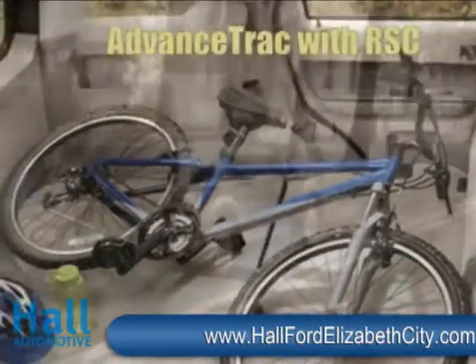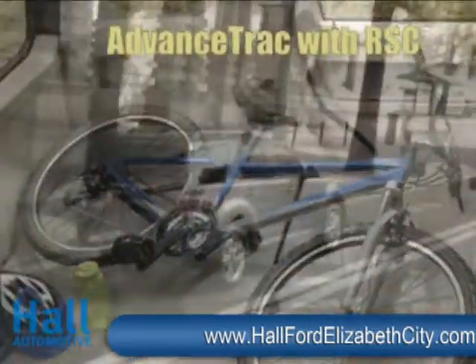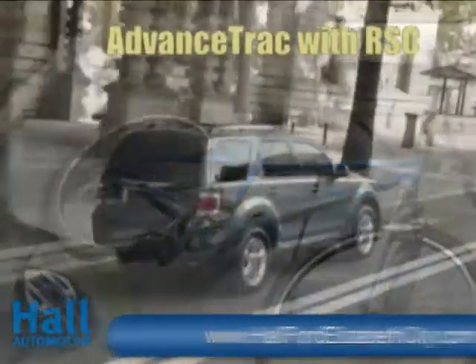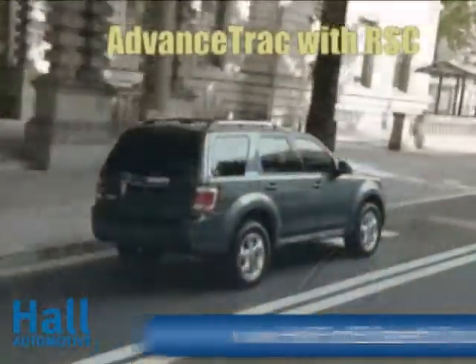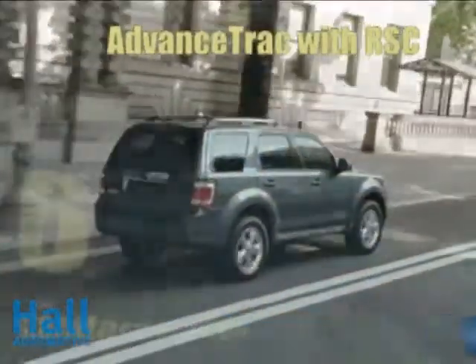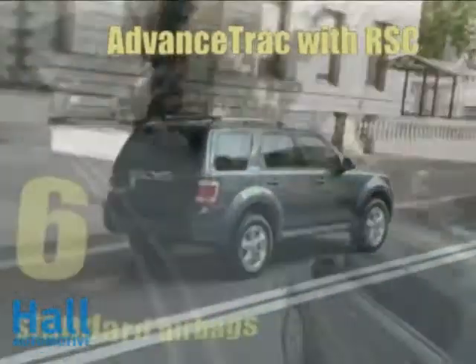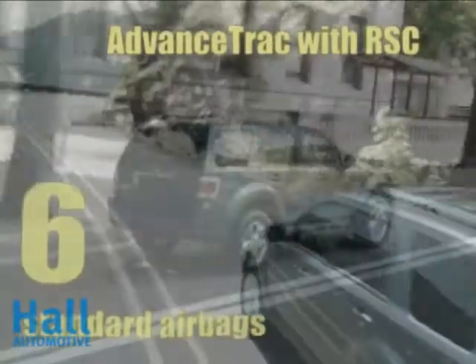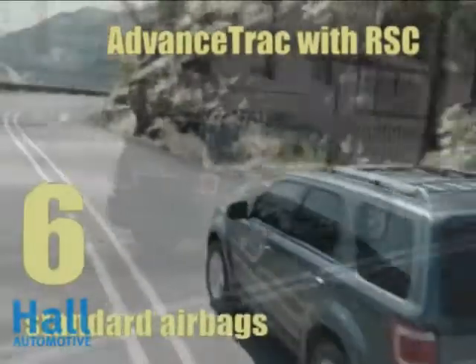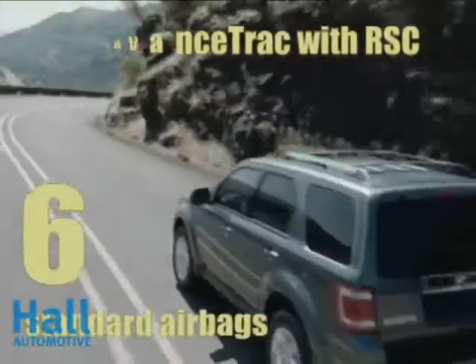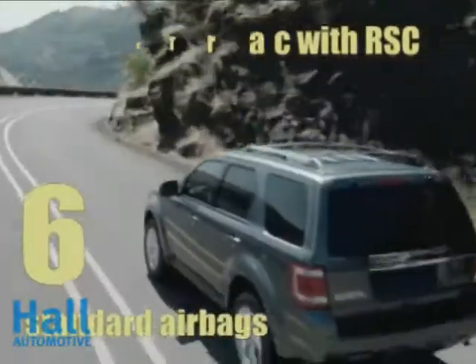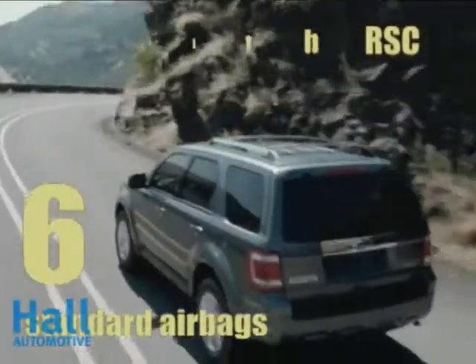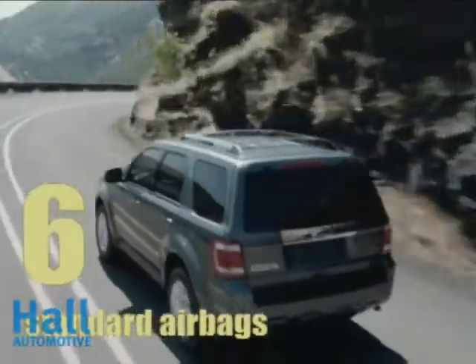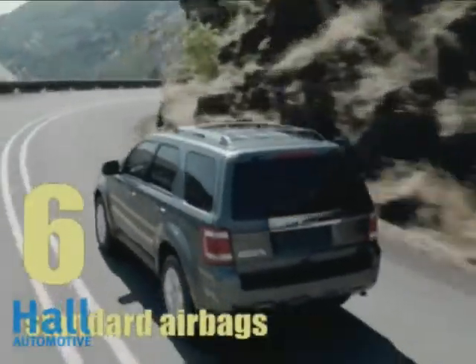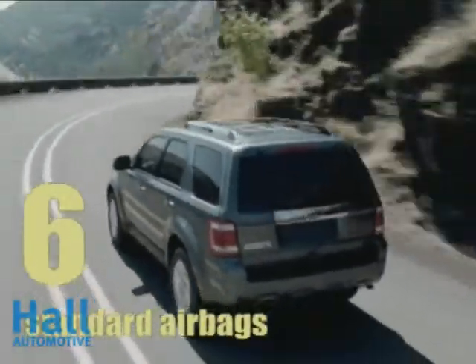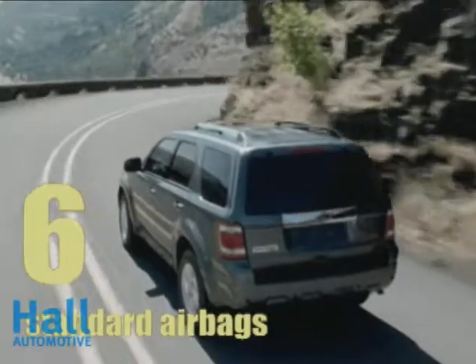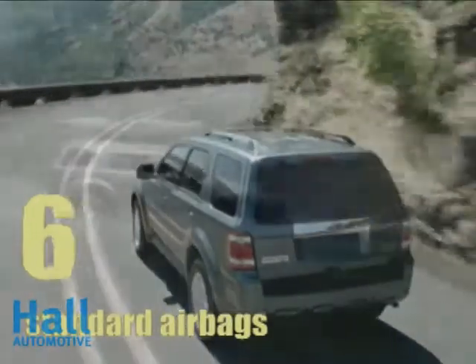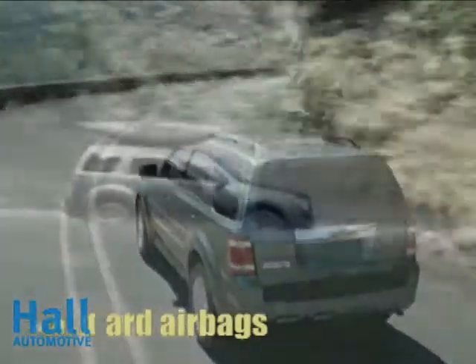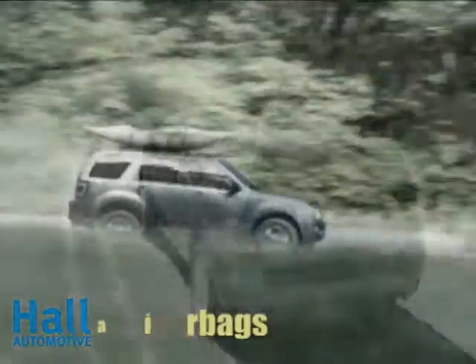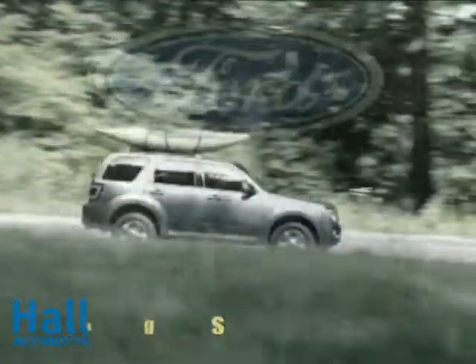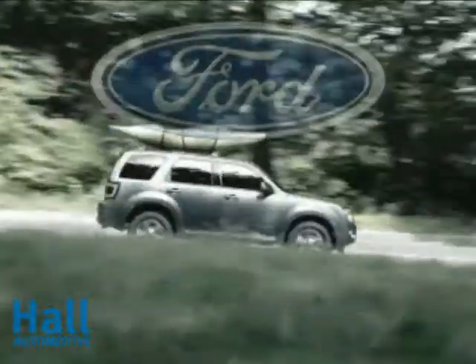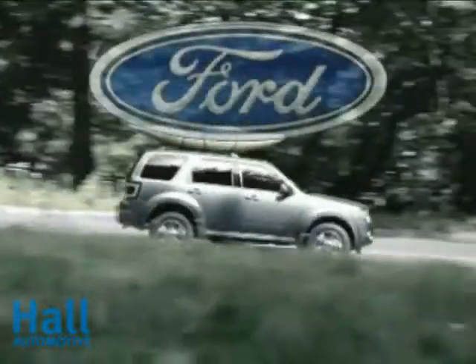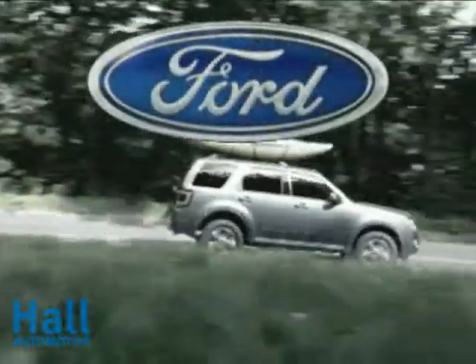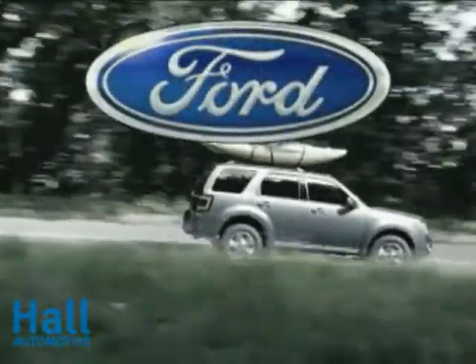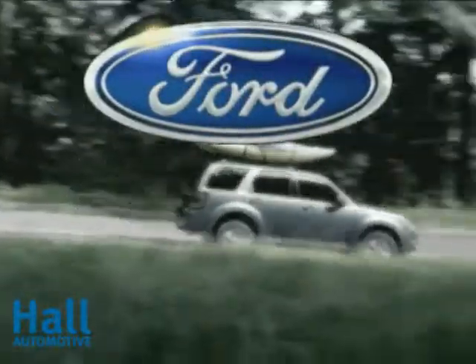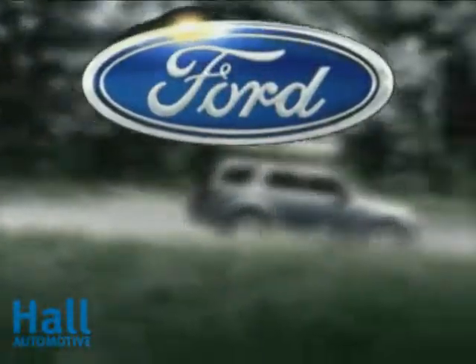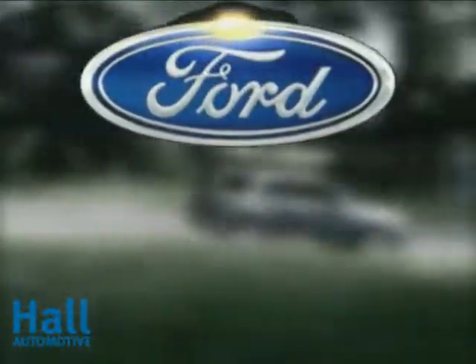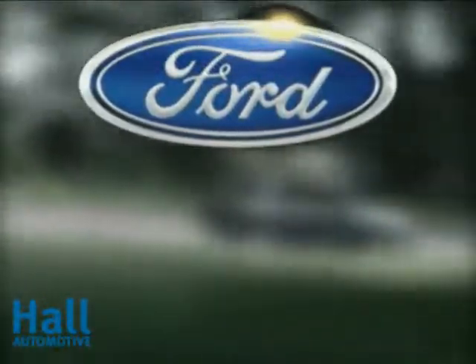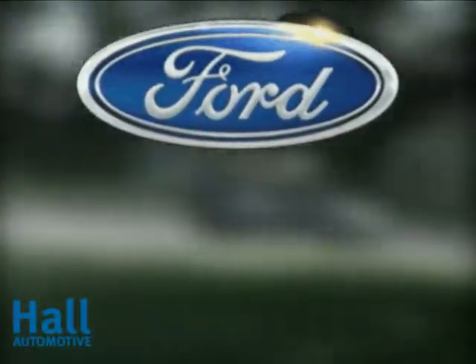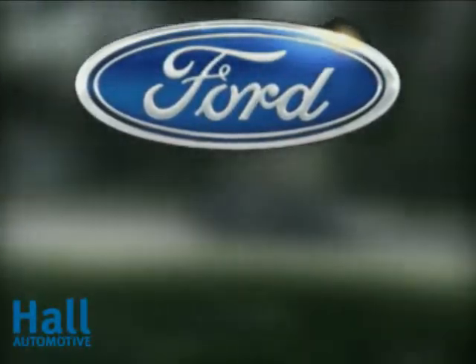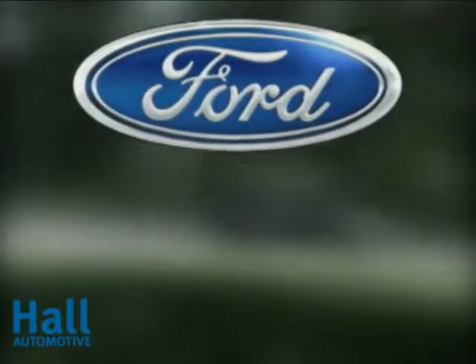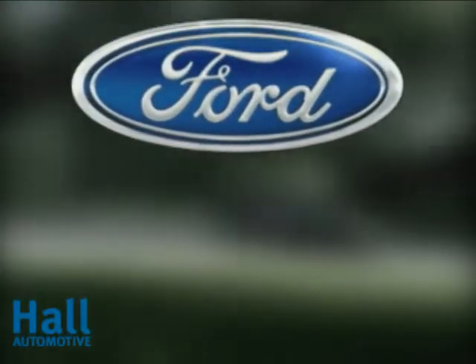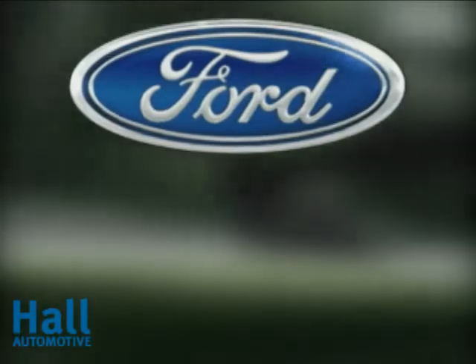Escape received five-star ratings in the National Highway Traffic Safety Administration's frontal and side impact crash tests. The 2010 Ford Escape, leaving you more time for adventure.